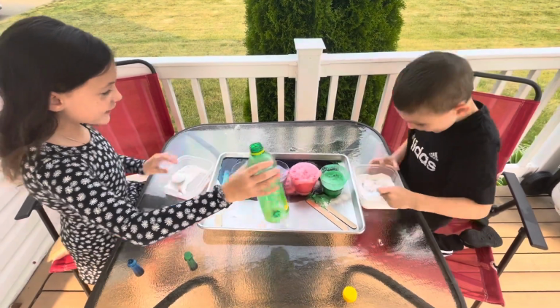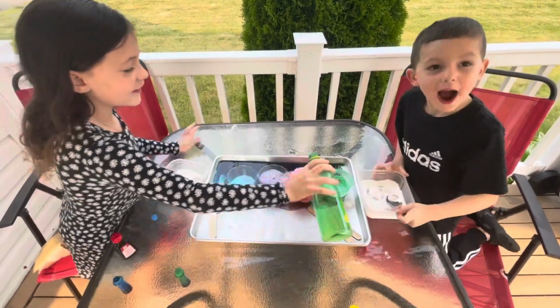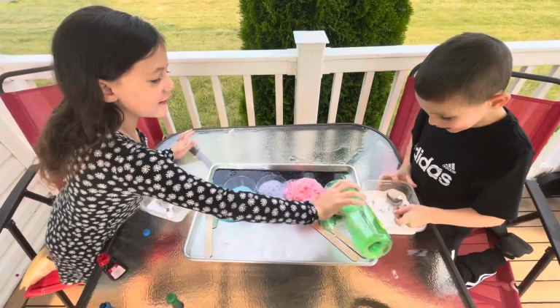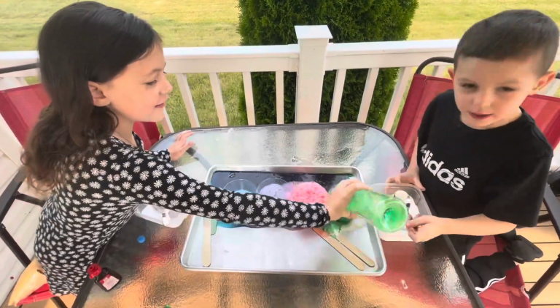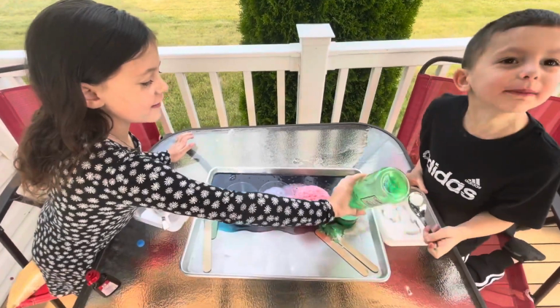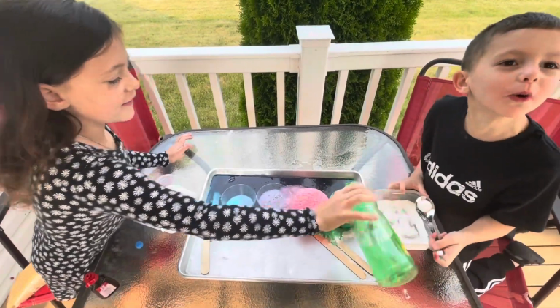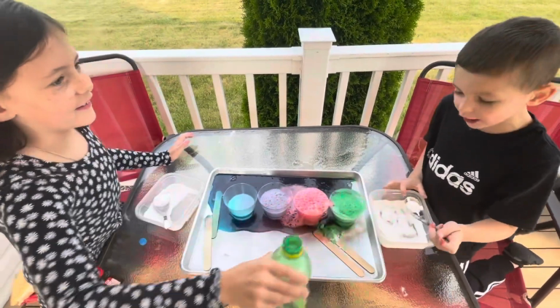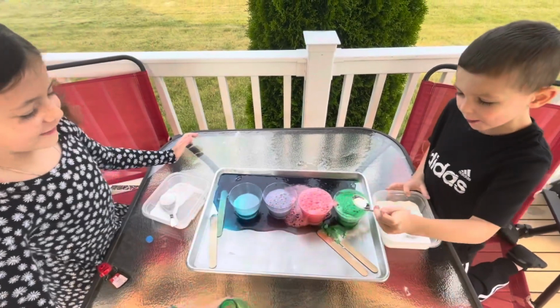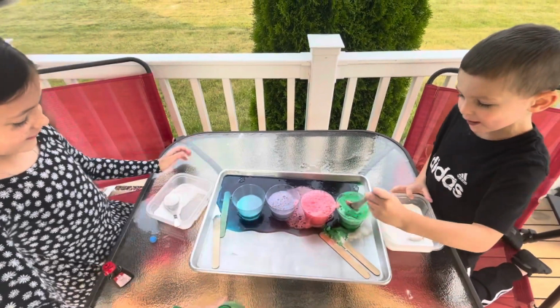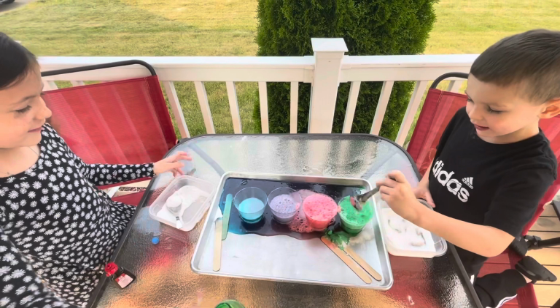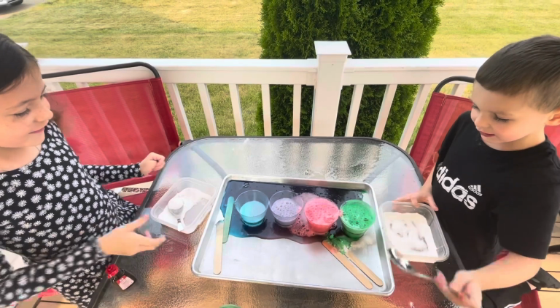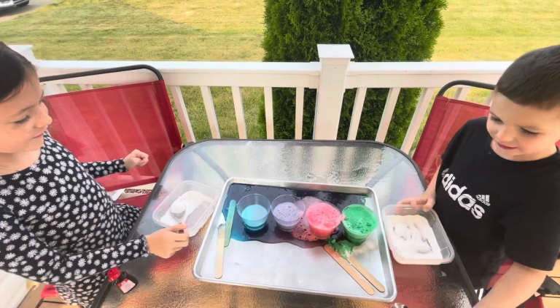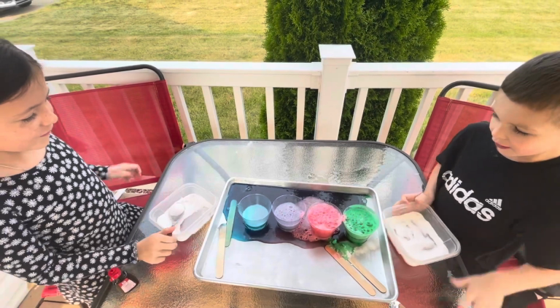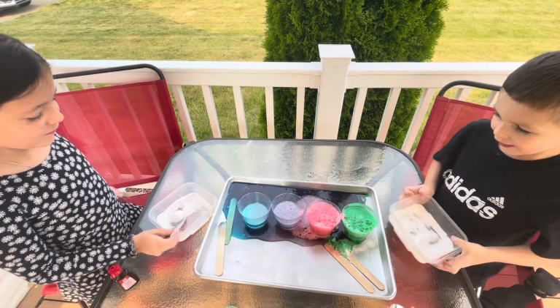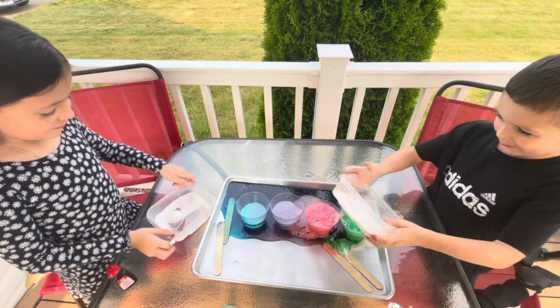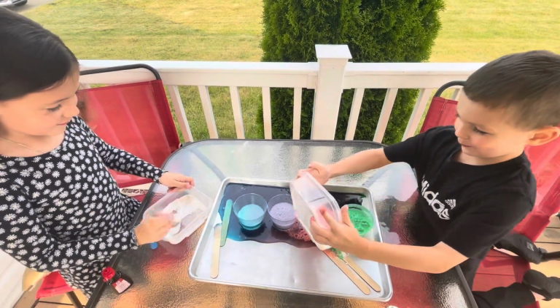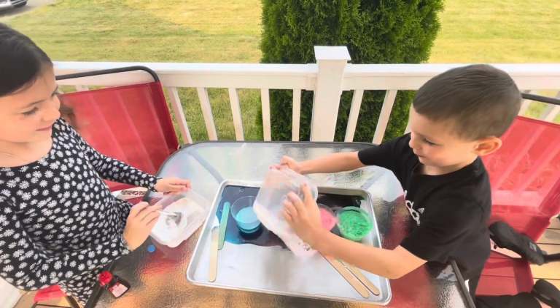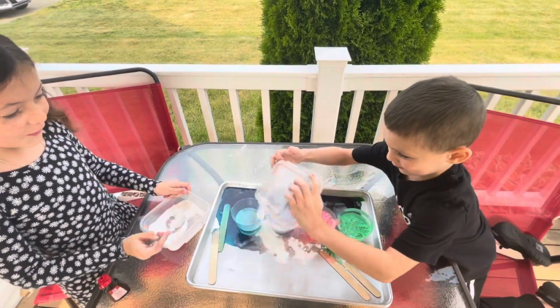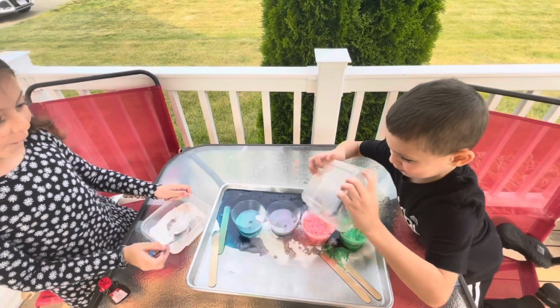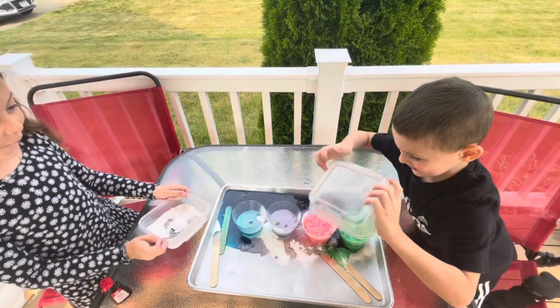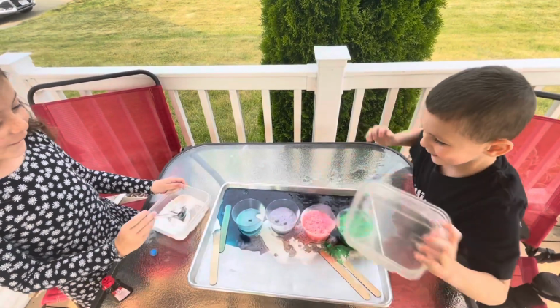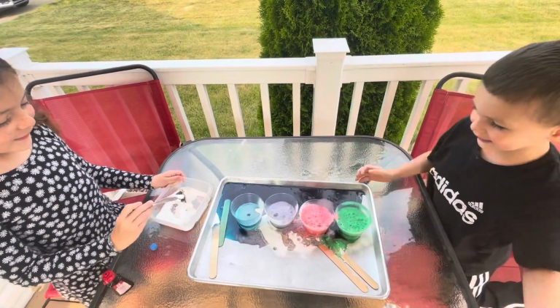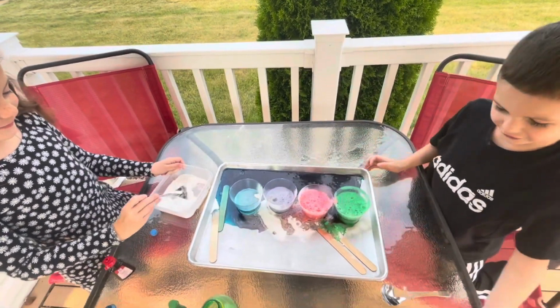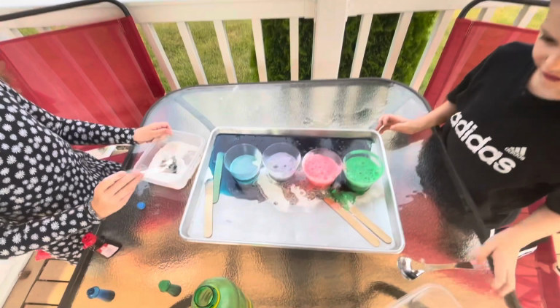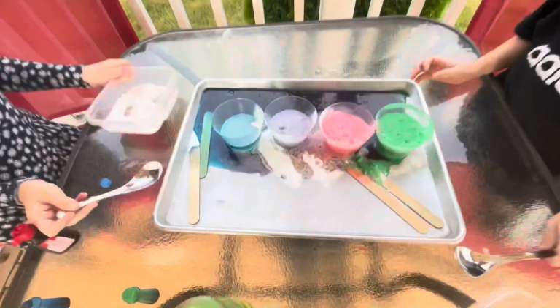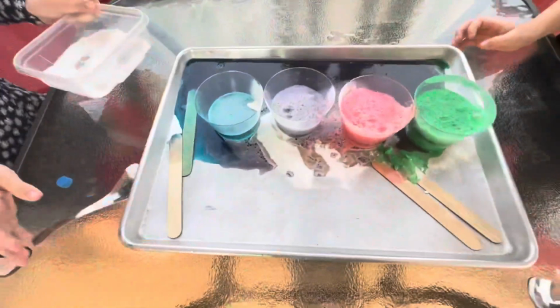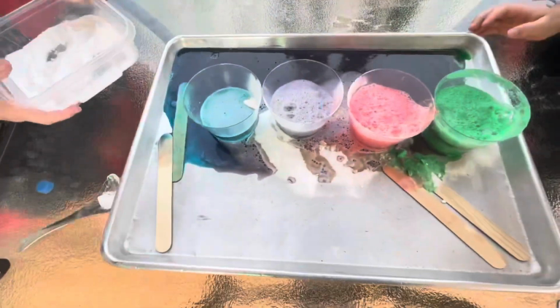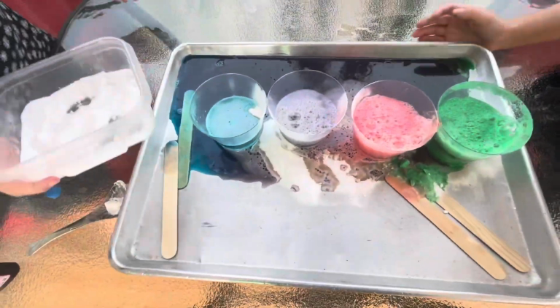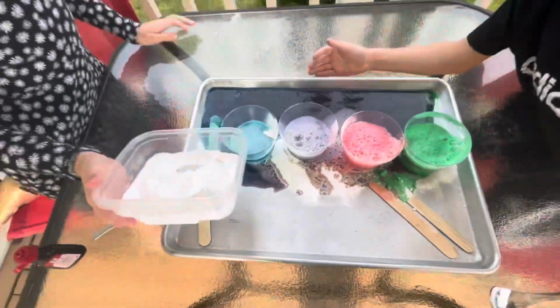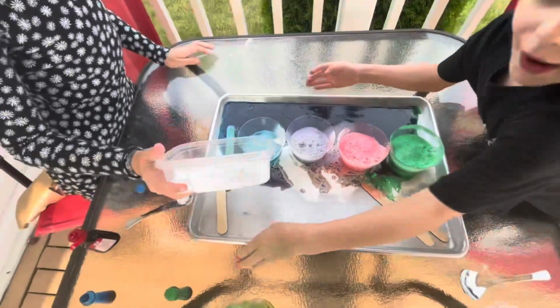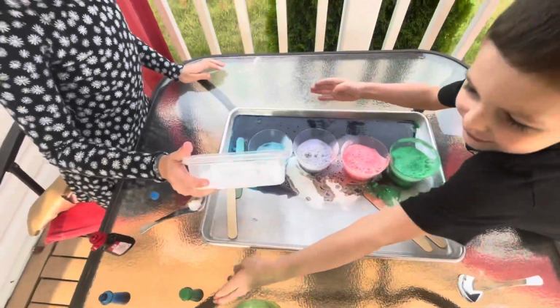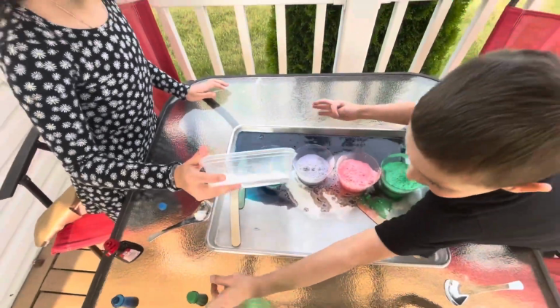And then you put some in there. Will you dump the whole thing on them? Sure, if you want to try. See which one it'll — oh. Is it foaming on the tray? A little bit. I would need more.